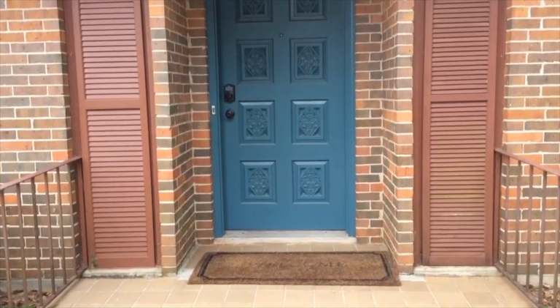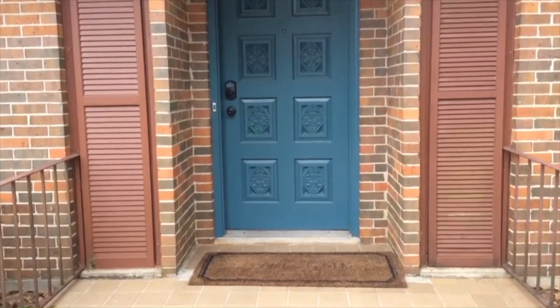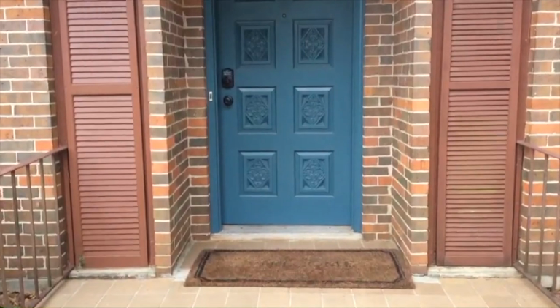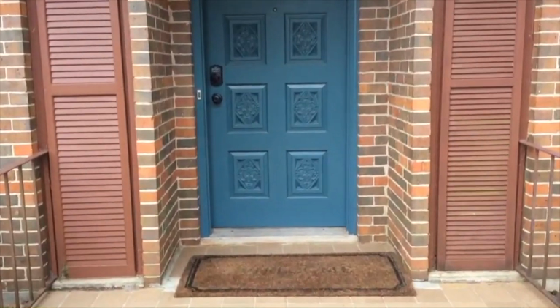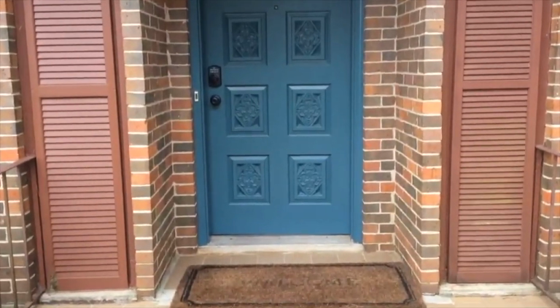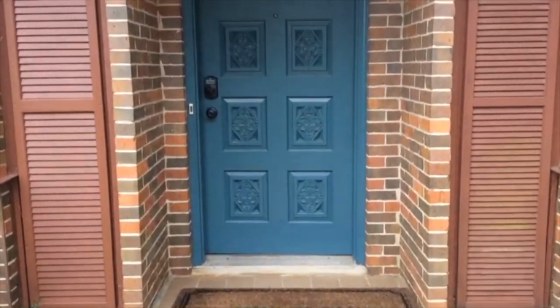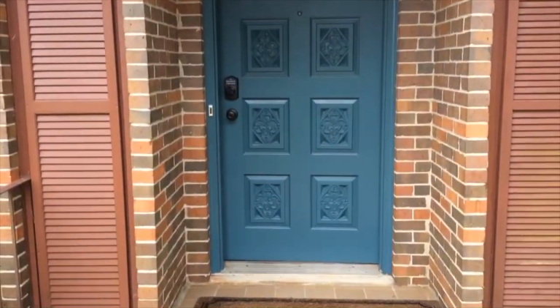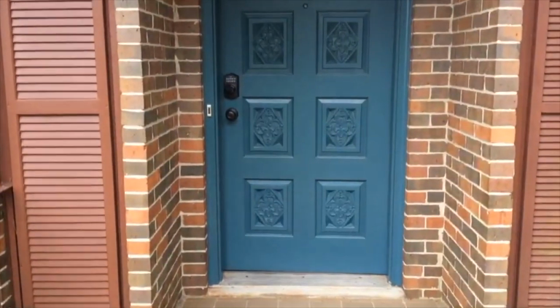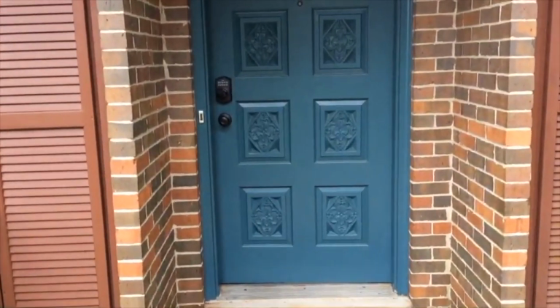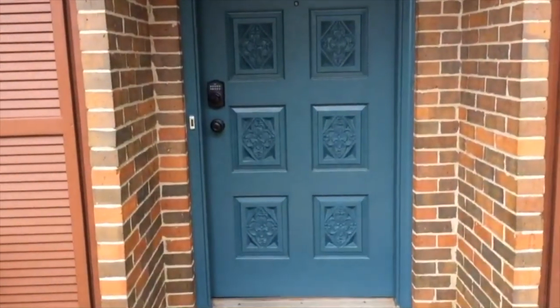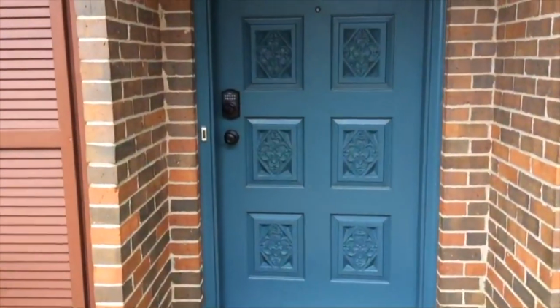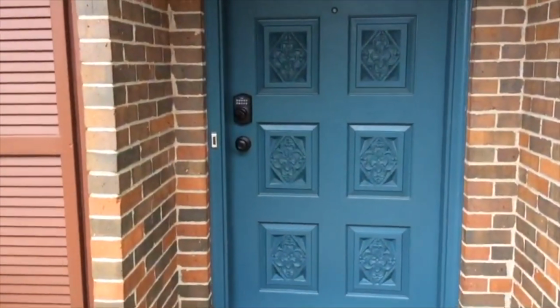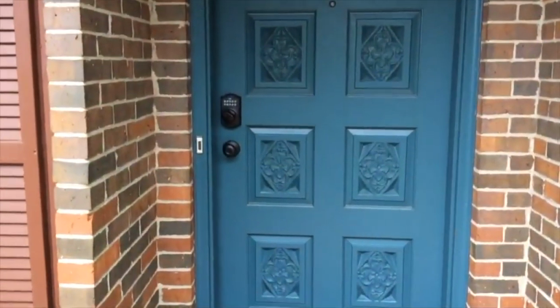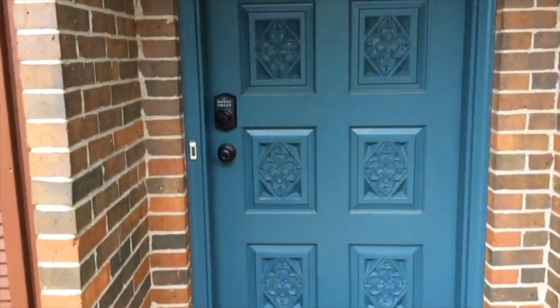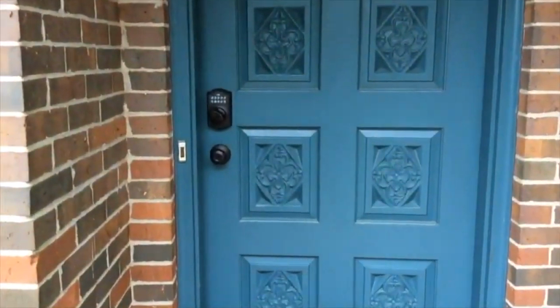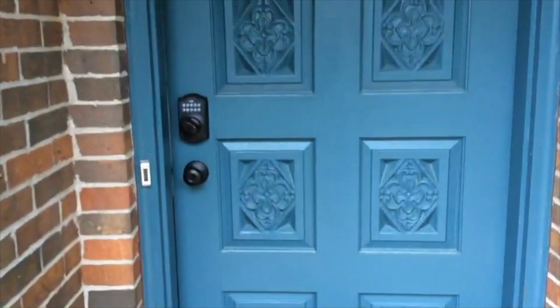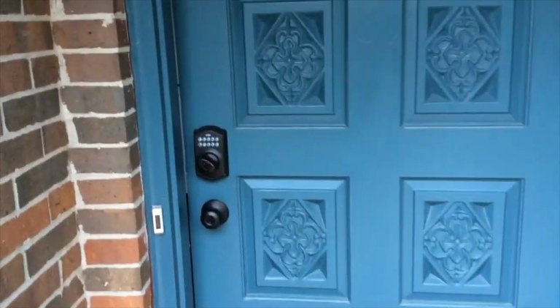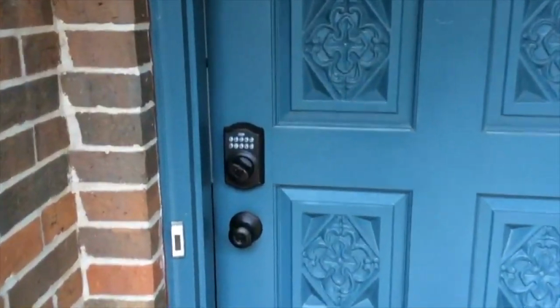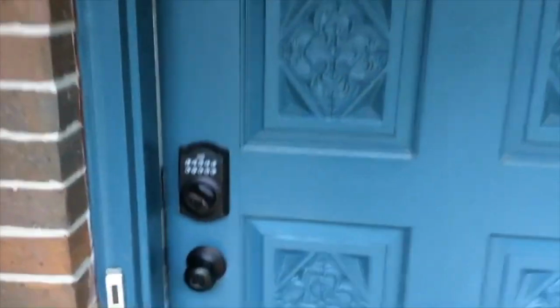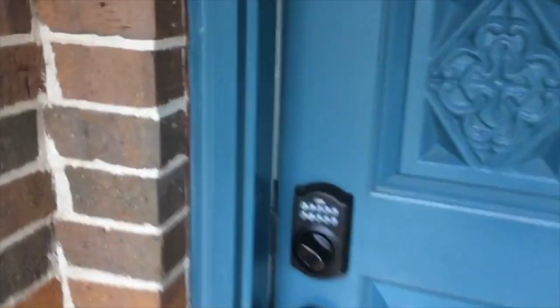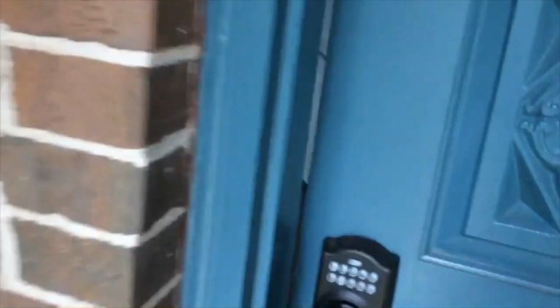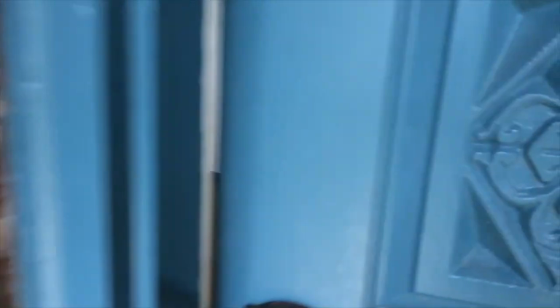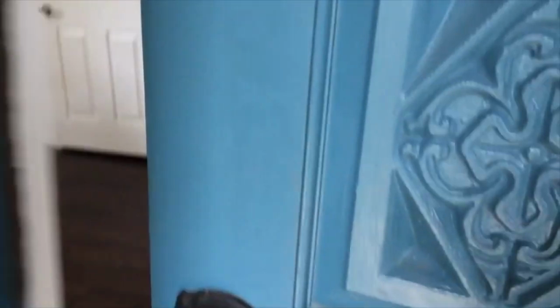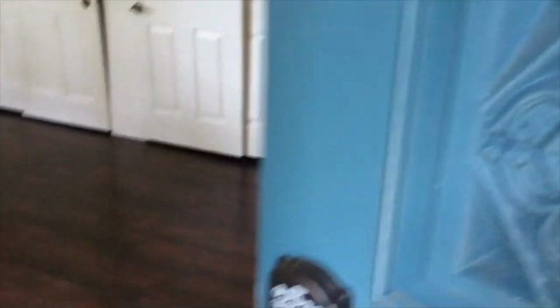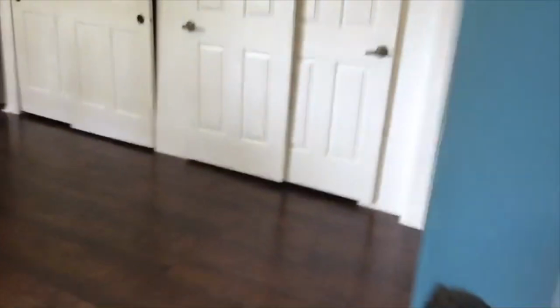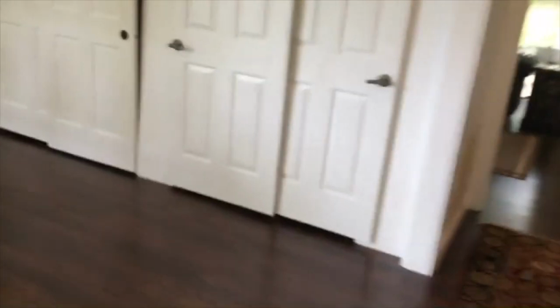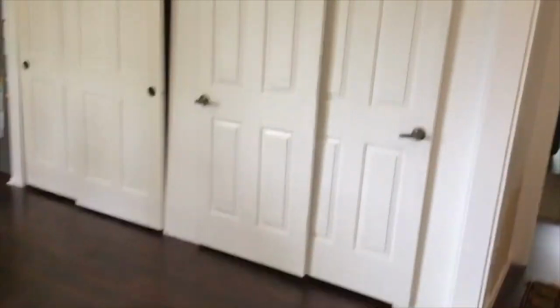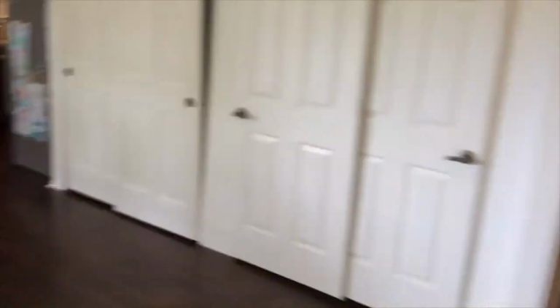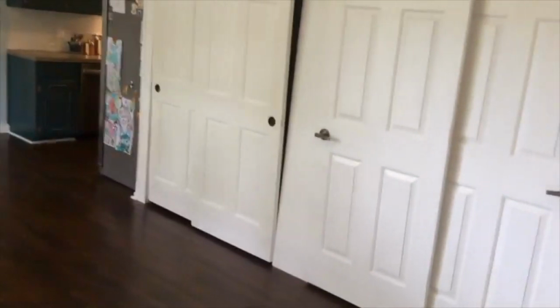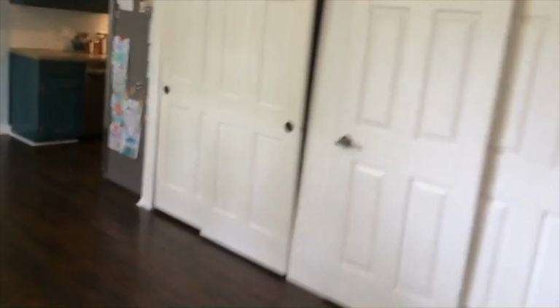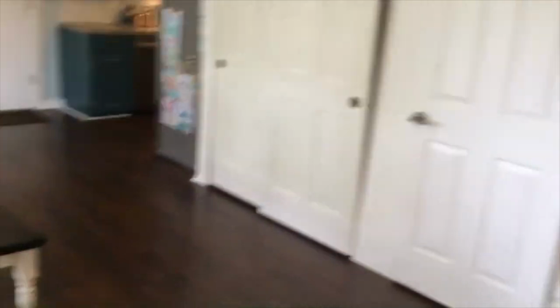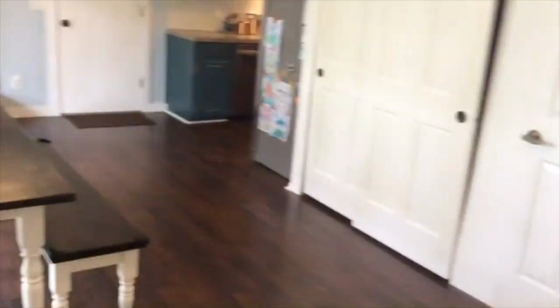Let me introduce you to 105 South Cedarbrook Drive in Auburn. This is a four-bedroom, two-bath house that has 1,978 square feet in it.